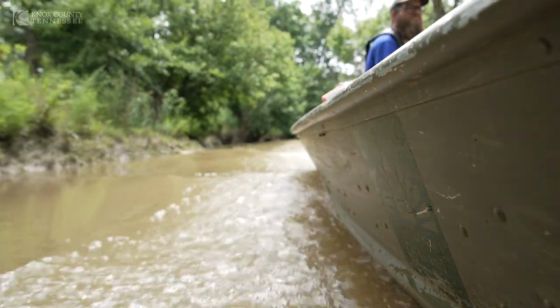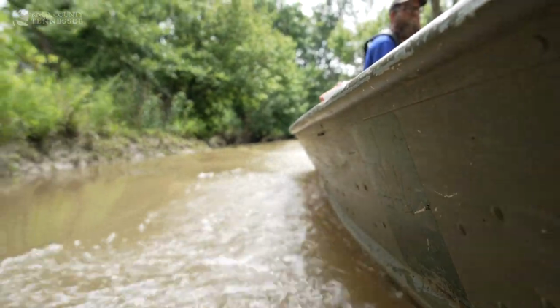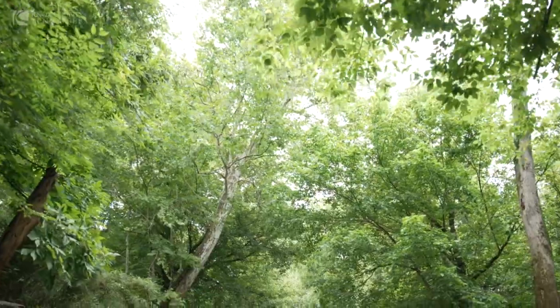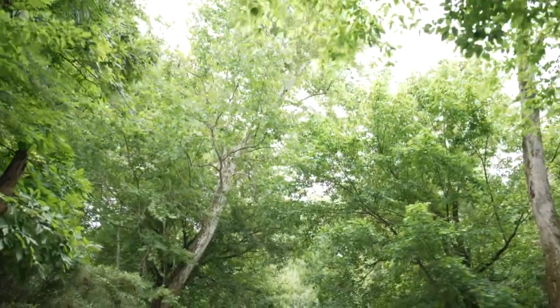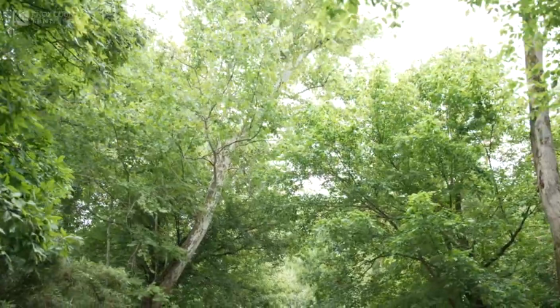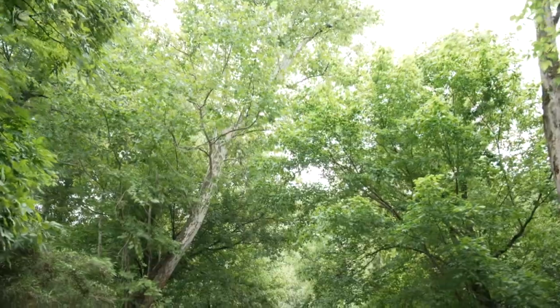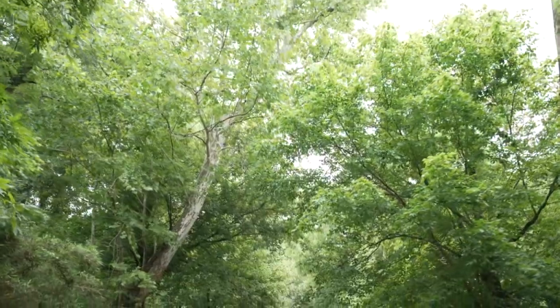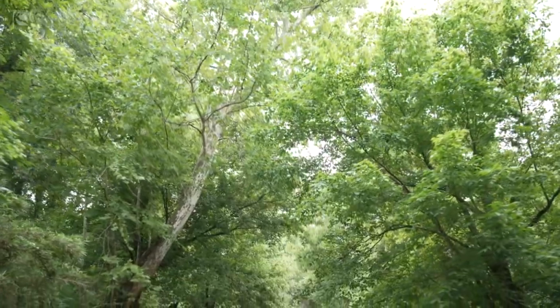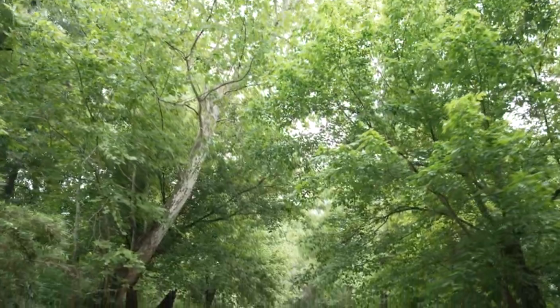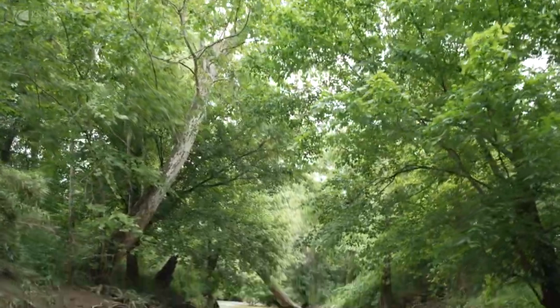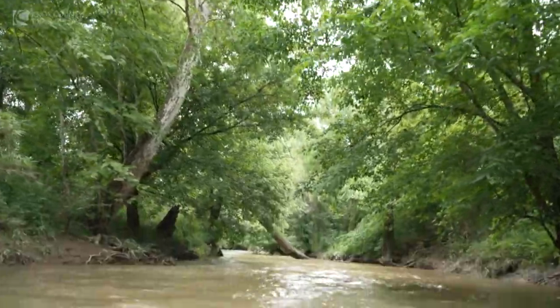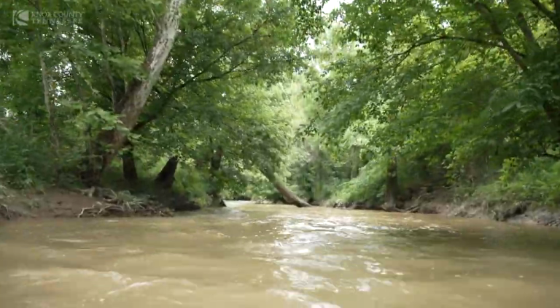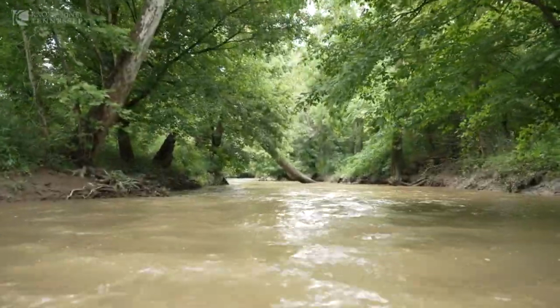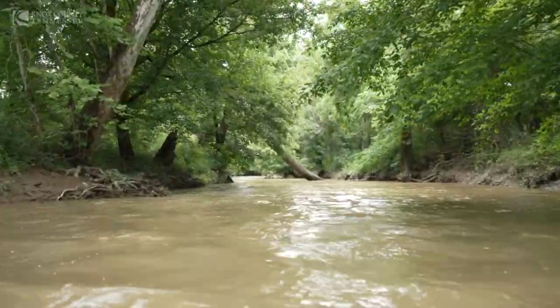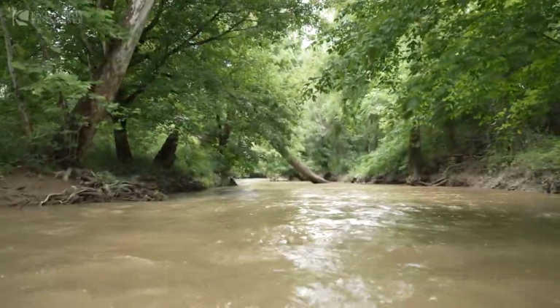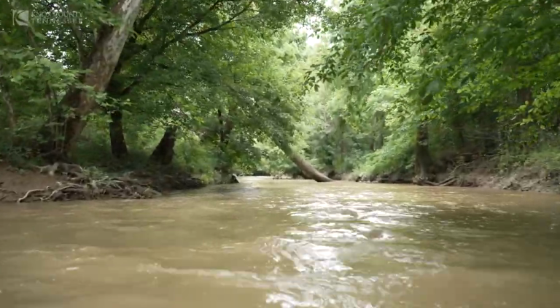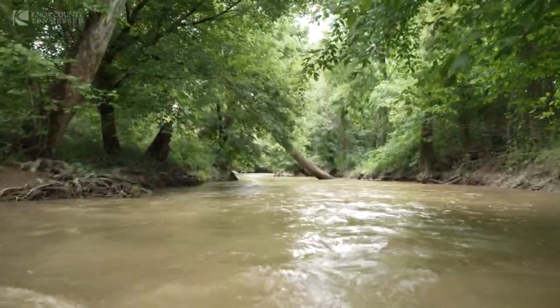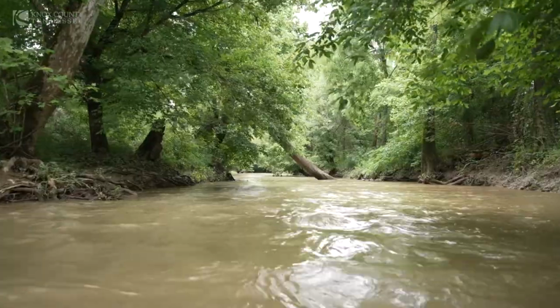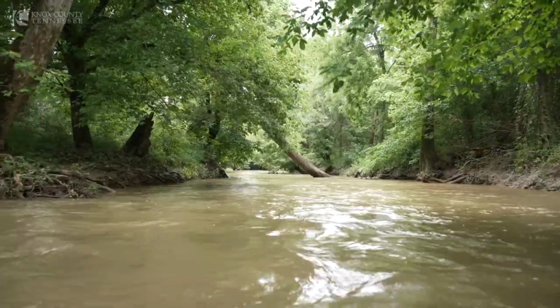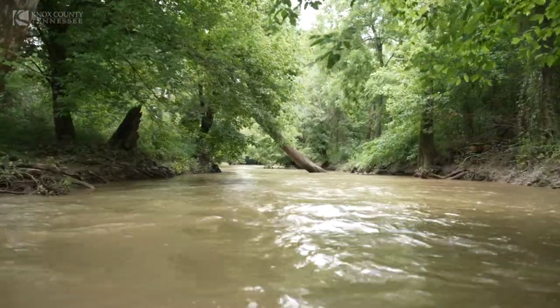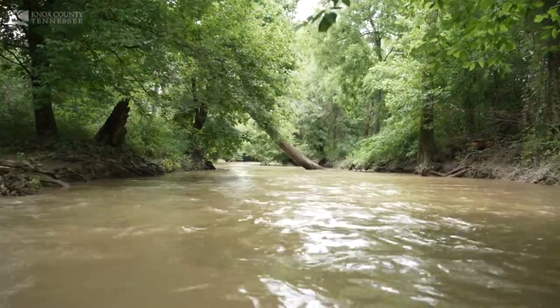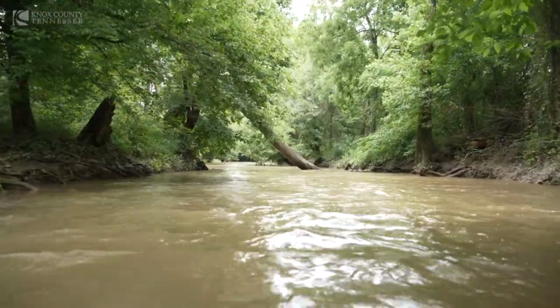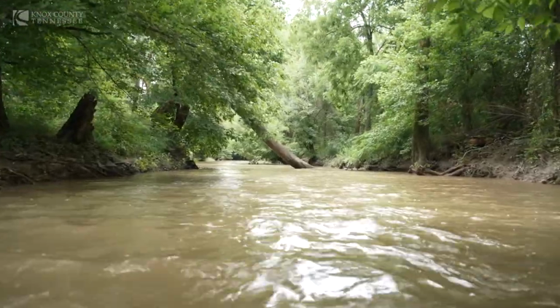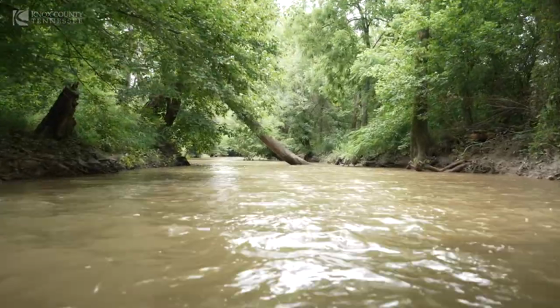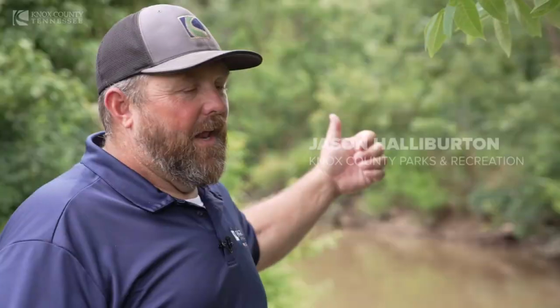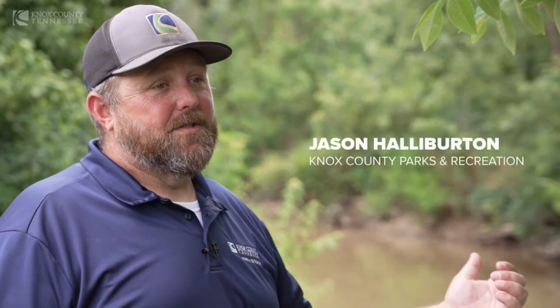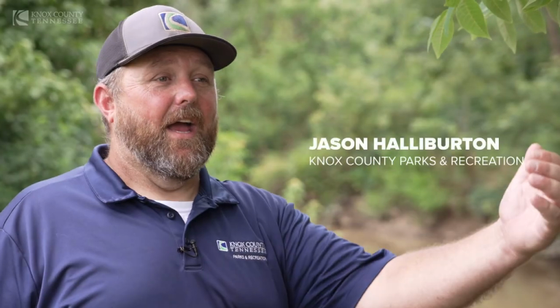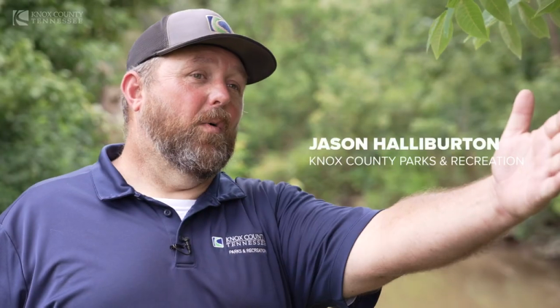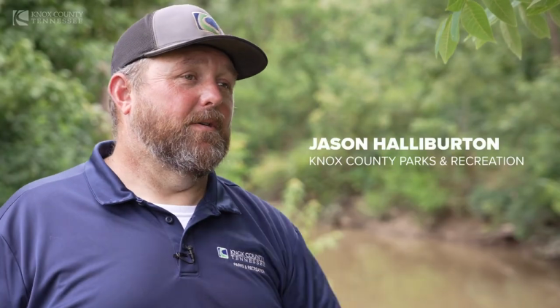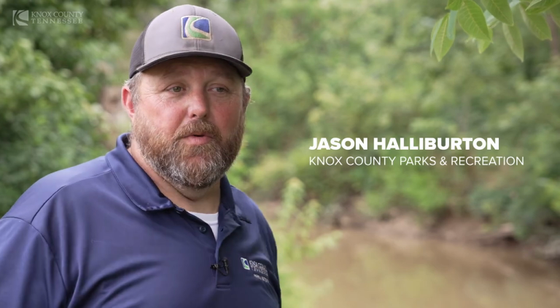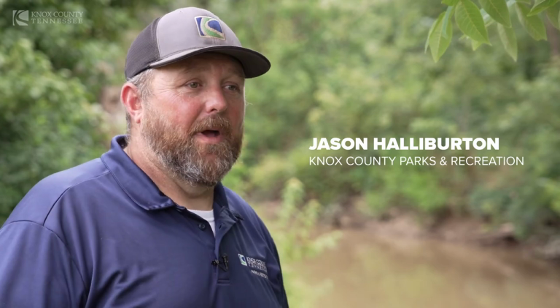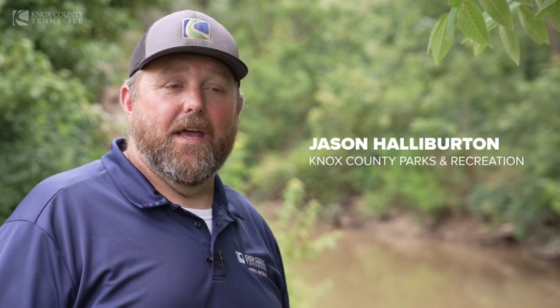We're out here at Beaver Creek. It's a 44-mile stream system that leads into Melton Hill Lake. The navigable waterway is what we're trying to establish — being able to get in canoes and kayaks and float all the way down to Melton Hill Lake.